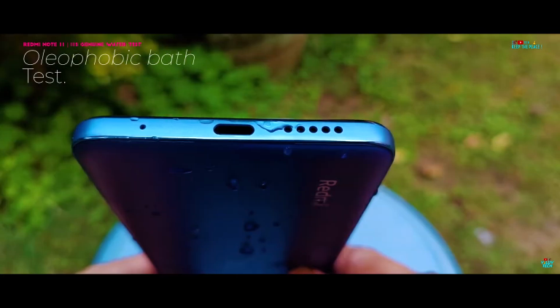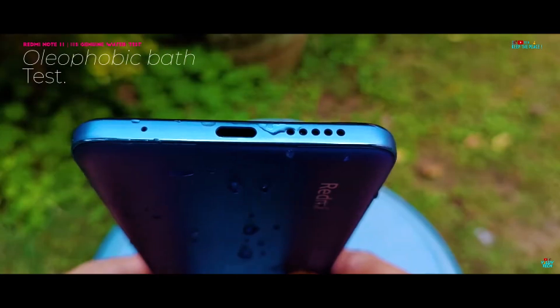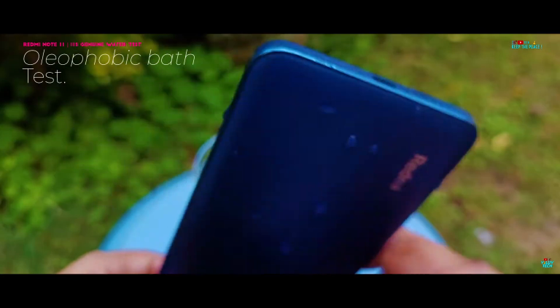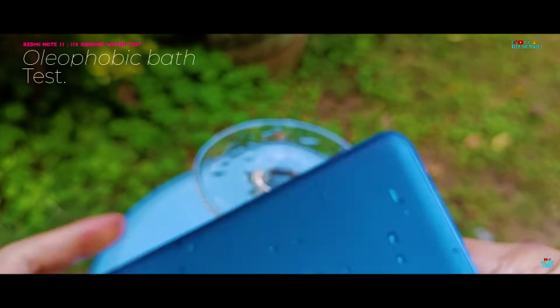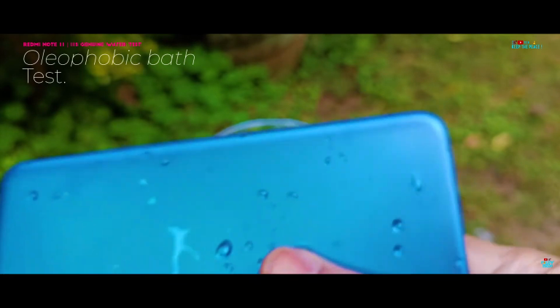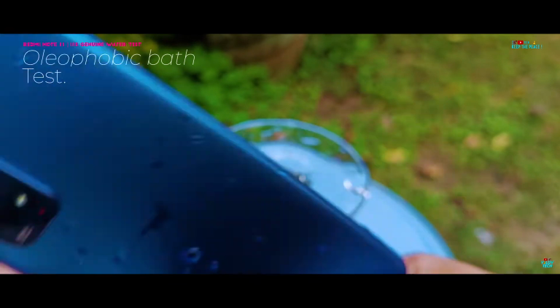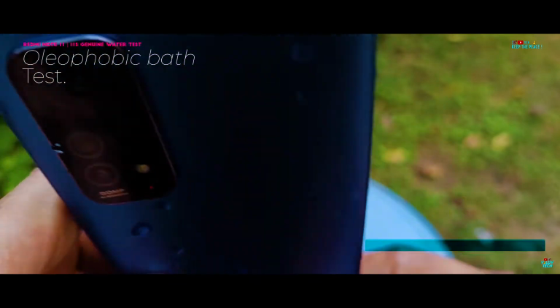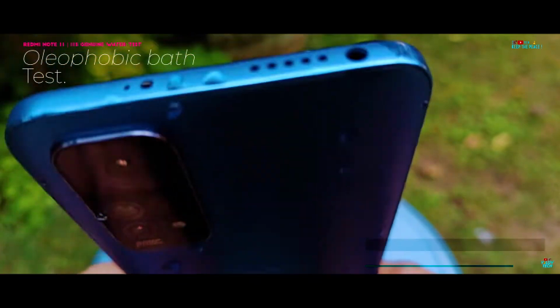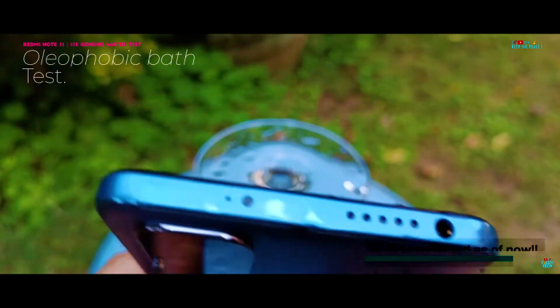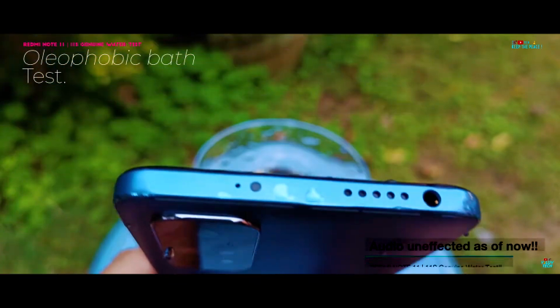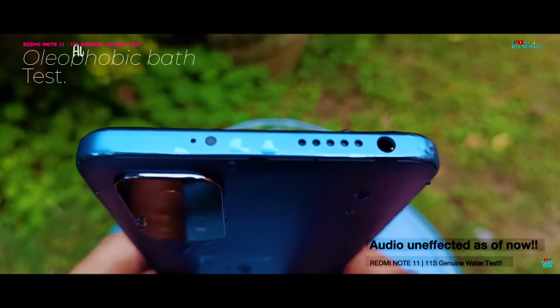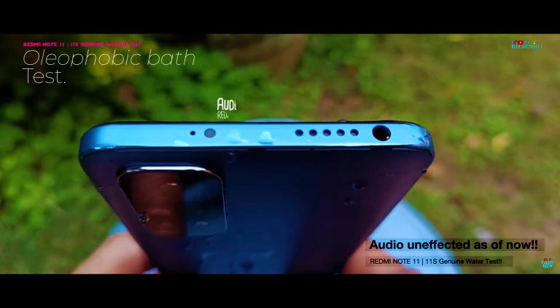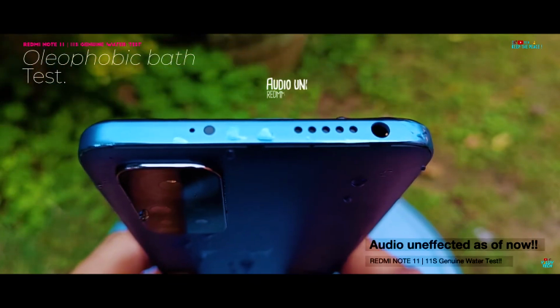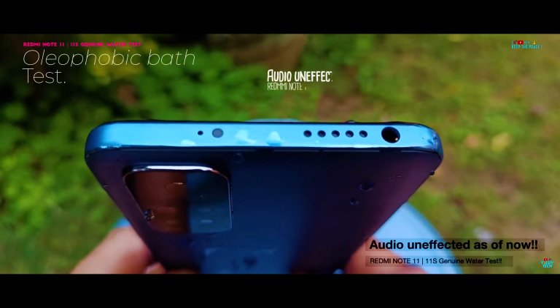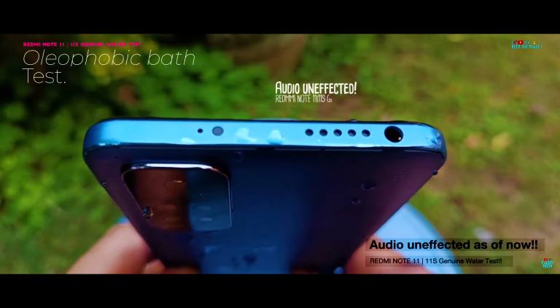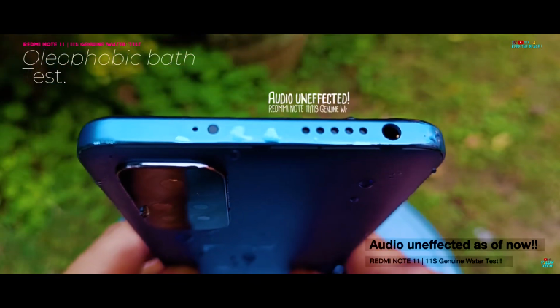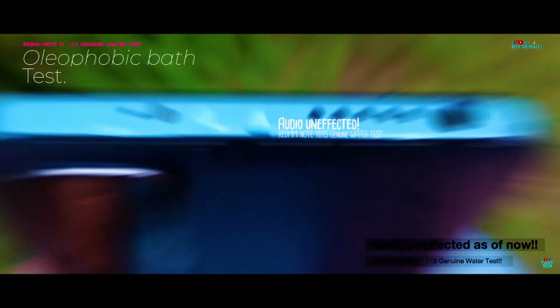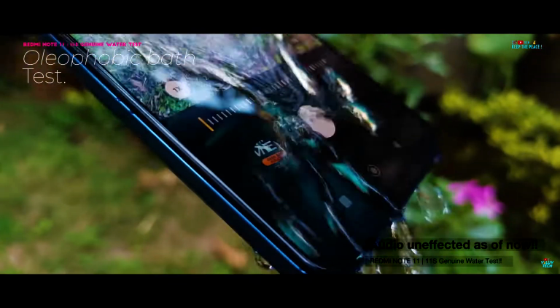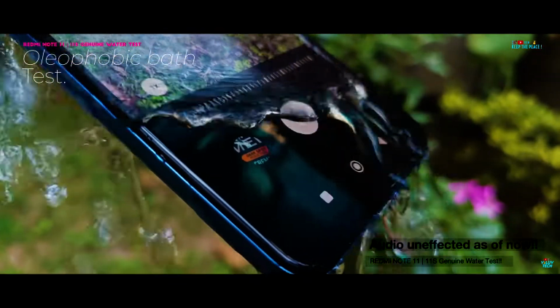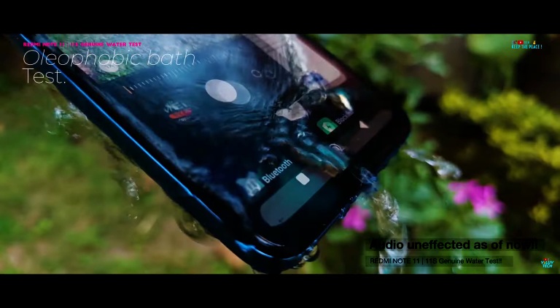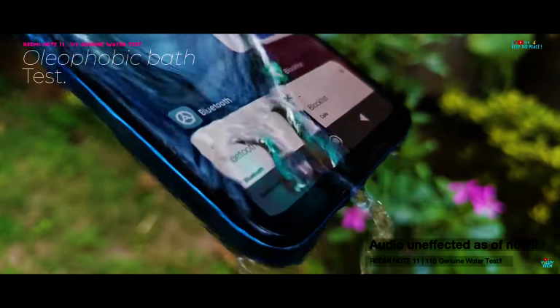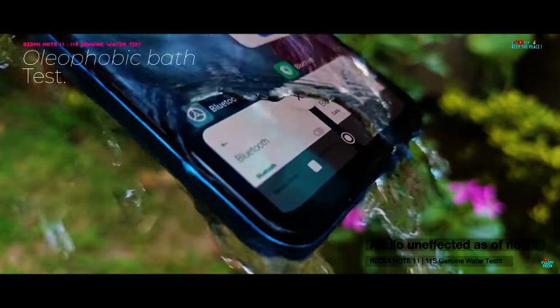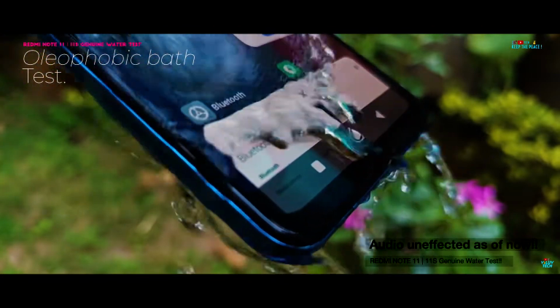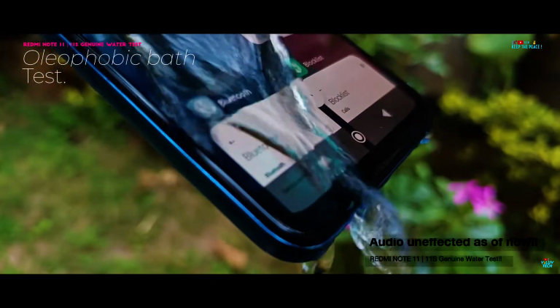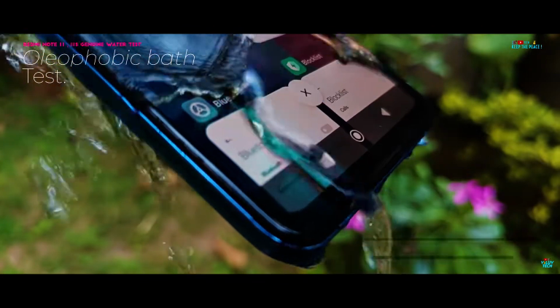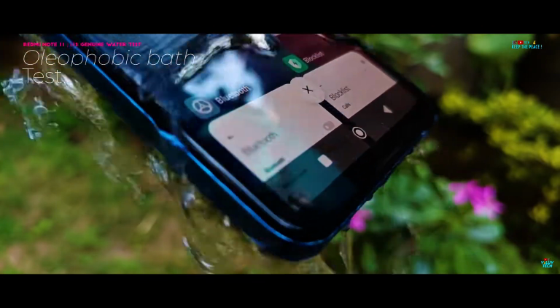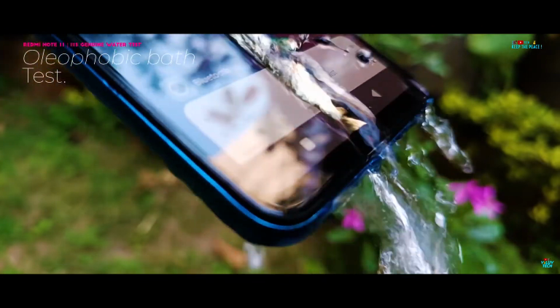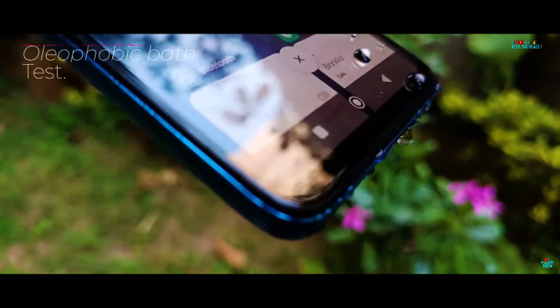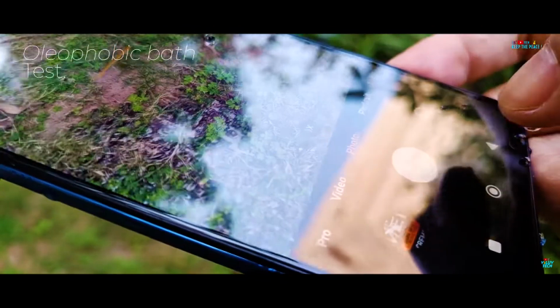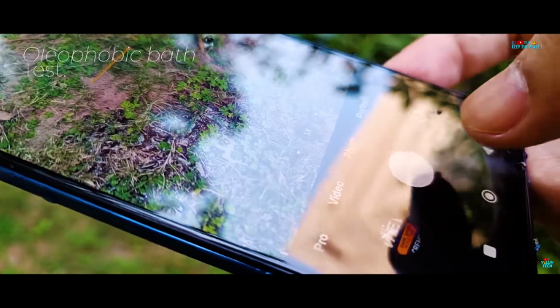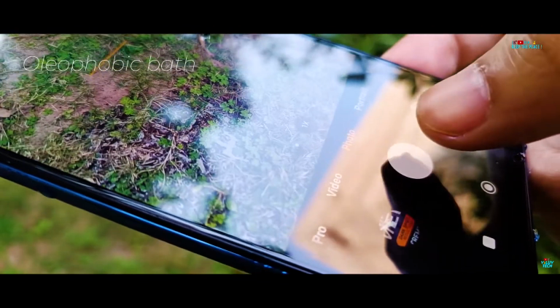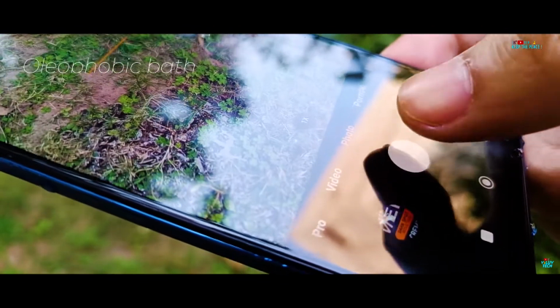Budget BBK devices and Realme — except the X-Series — are notorious for never using oleophobic coating as a cost cut, instead opting to hide it by covering with a plastic protector.